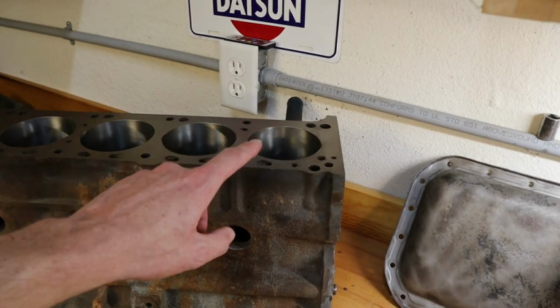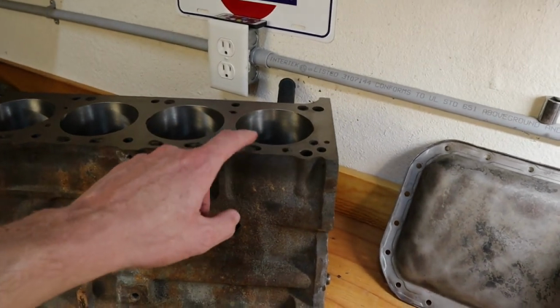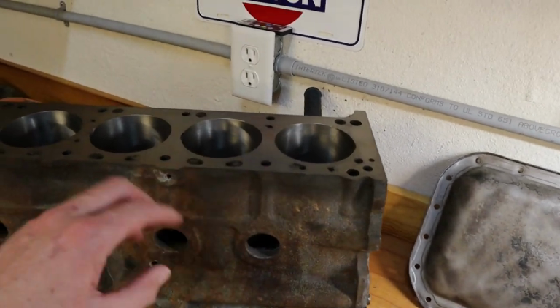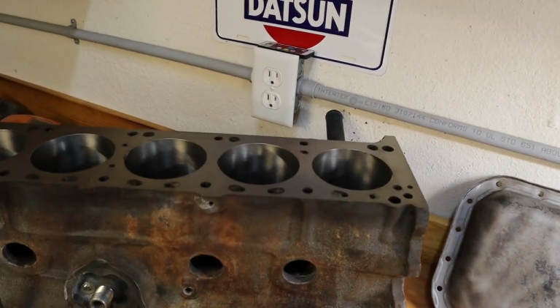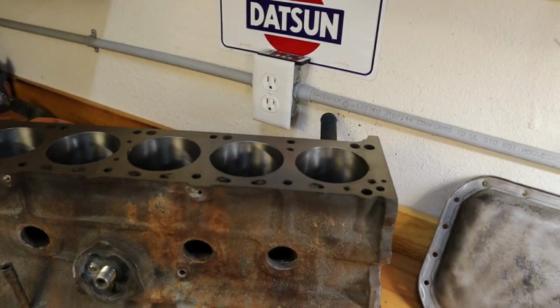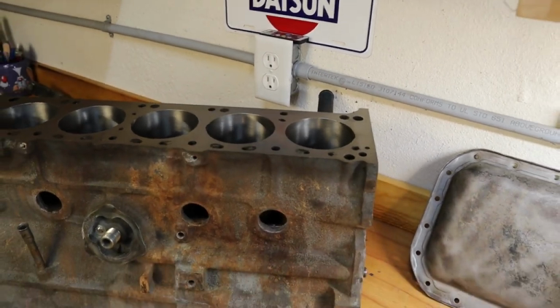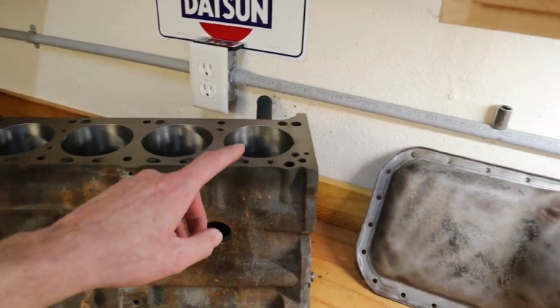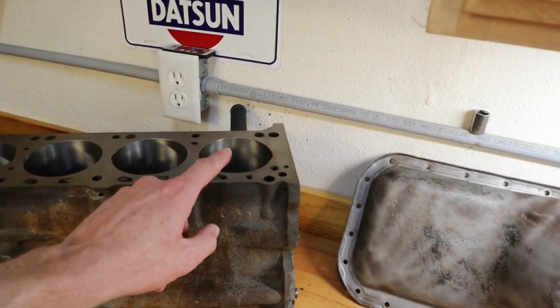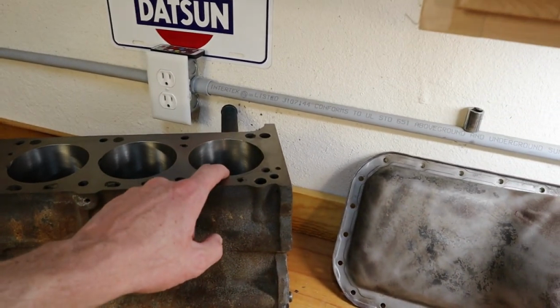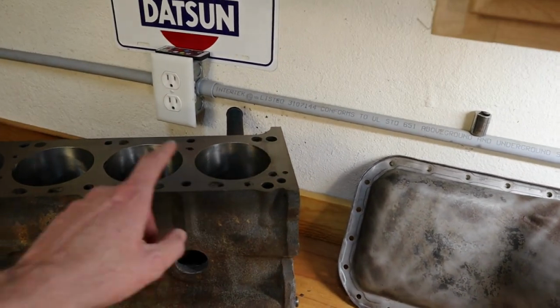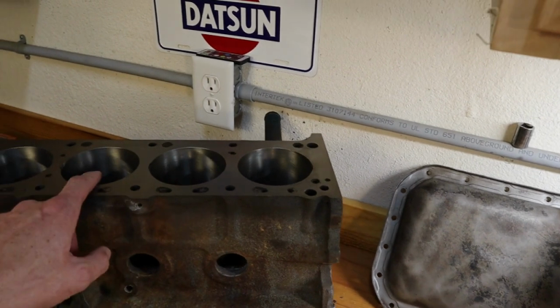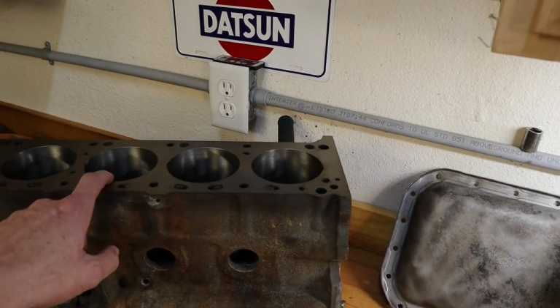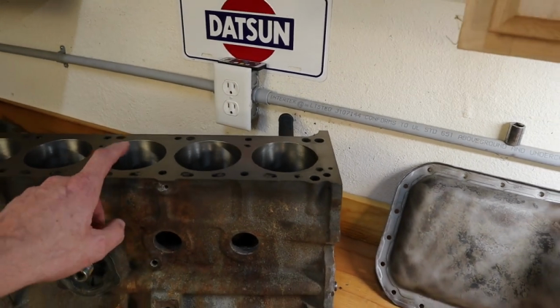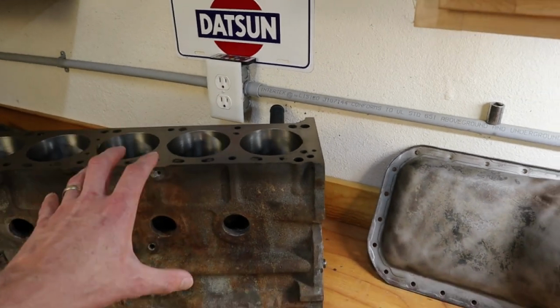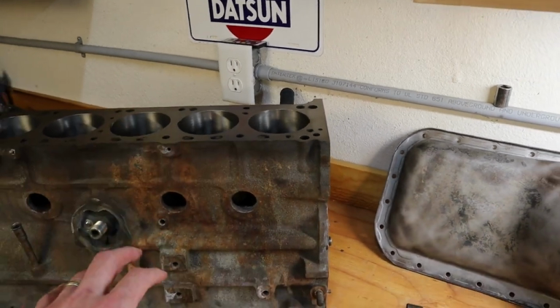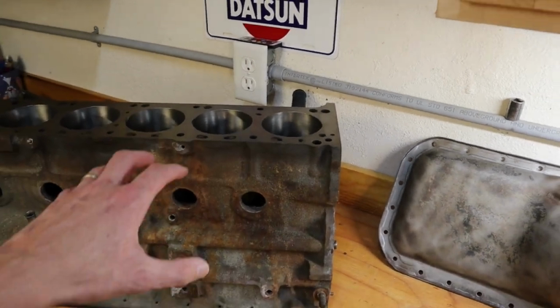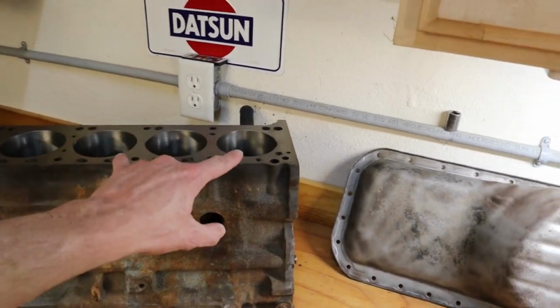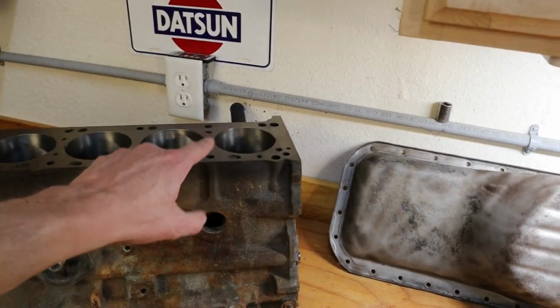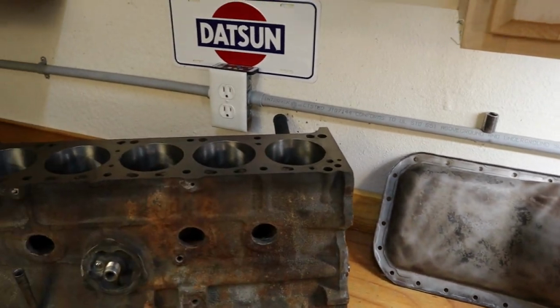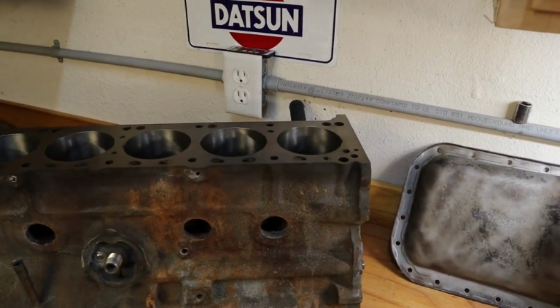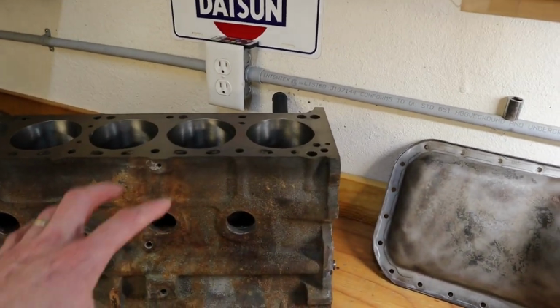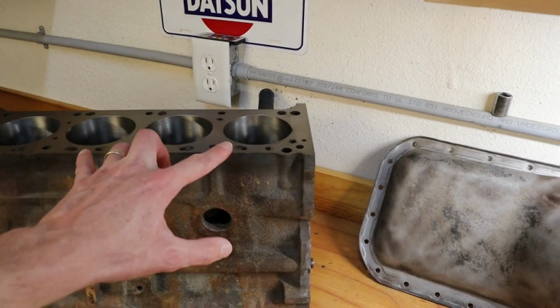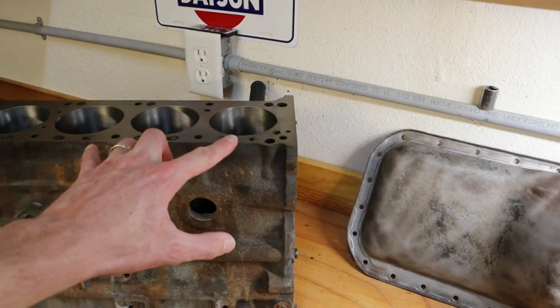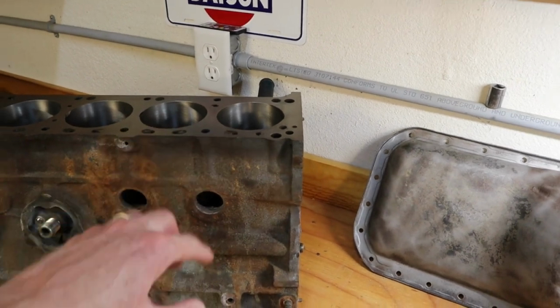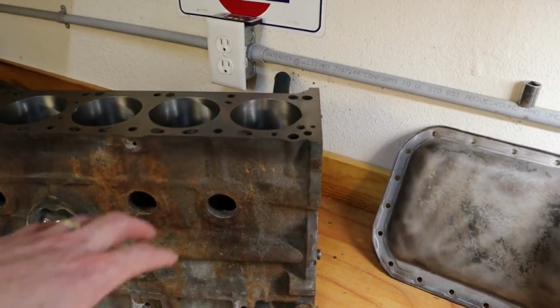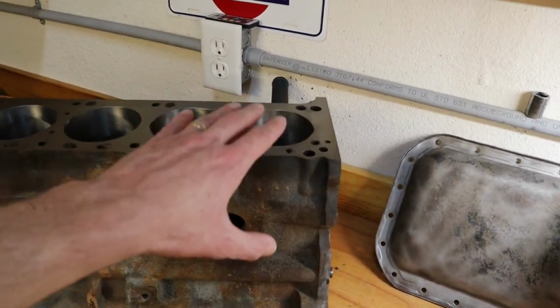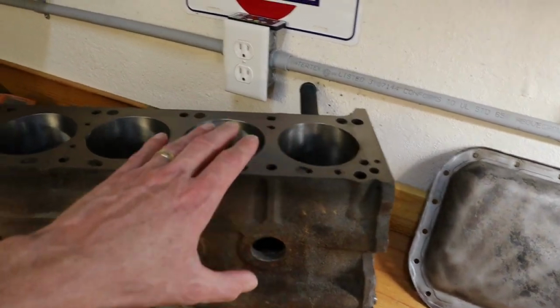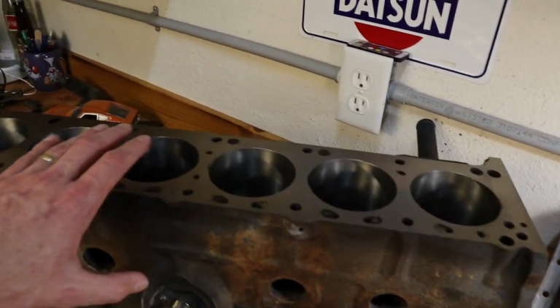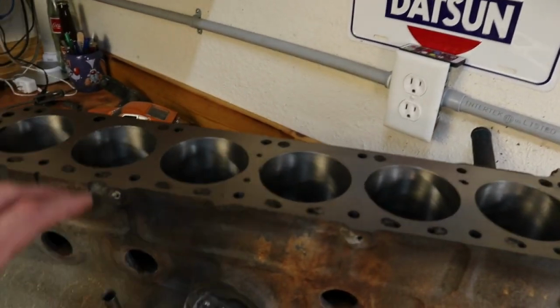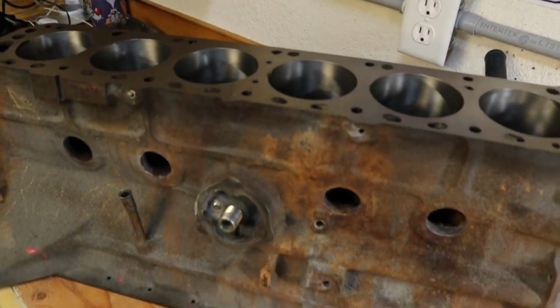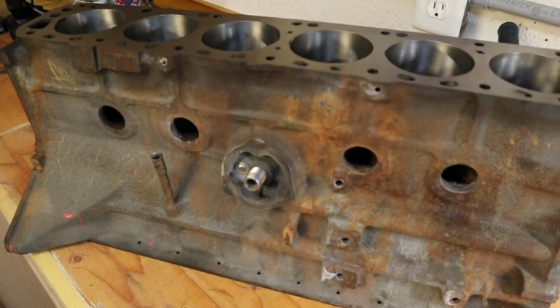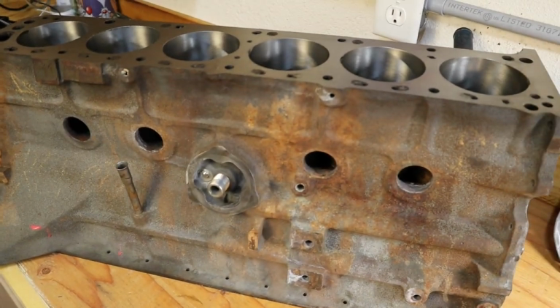We had some severe pitting in some of the cylinders, specifically number one and number three. What we decided to do is go ahead and sleeve them, so they have been sleeved. We also had the deck shaved to make it flat.